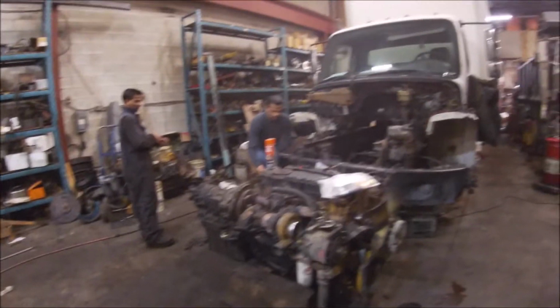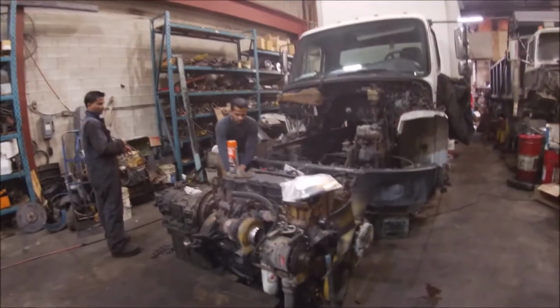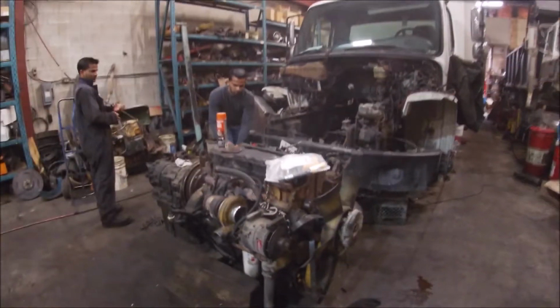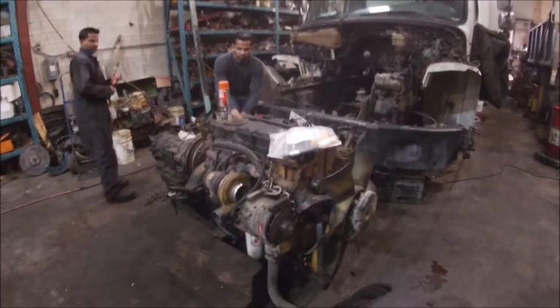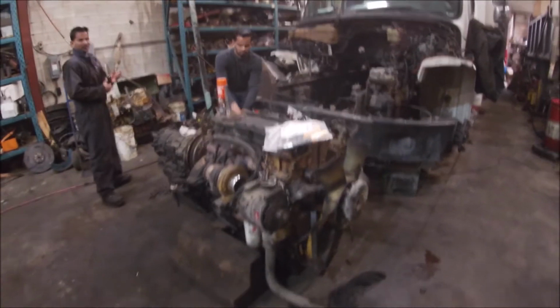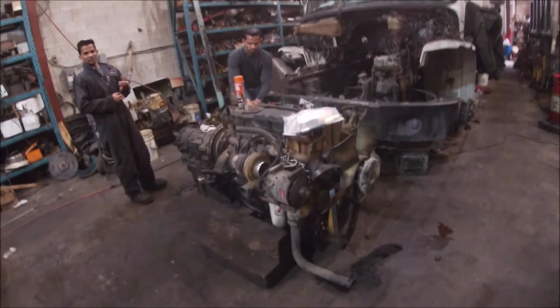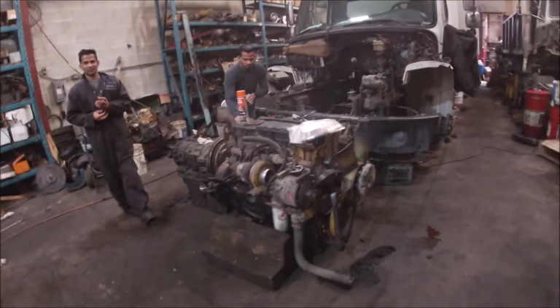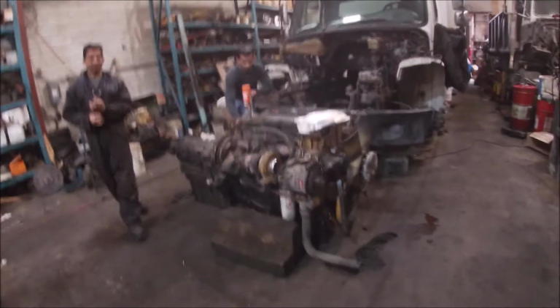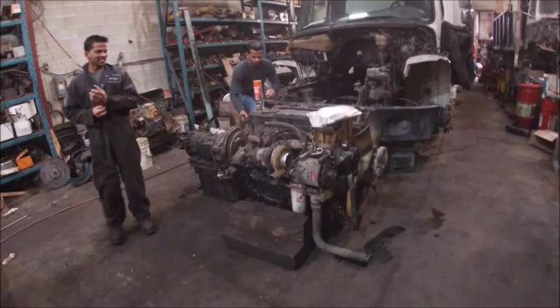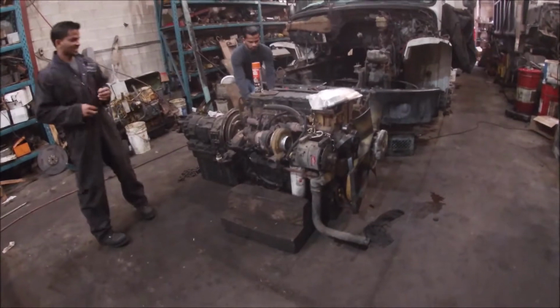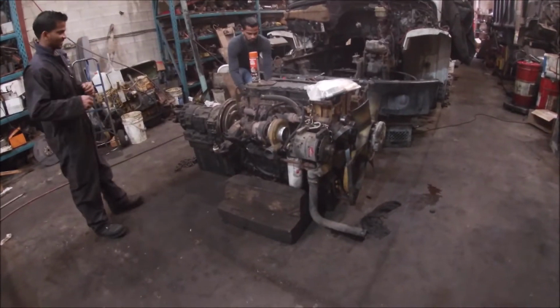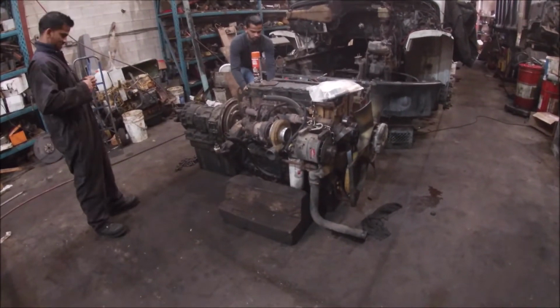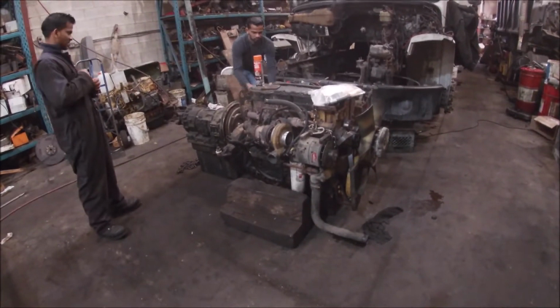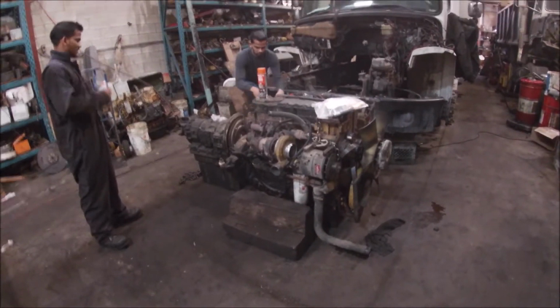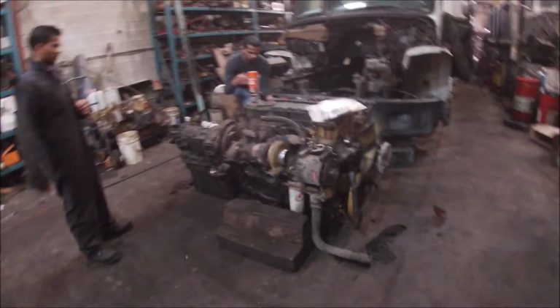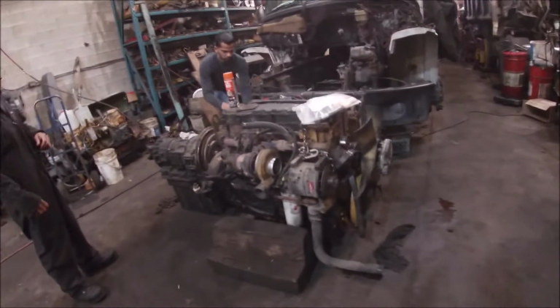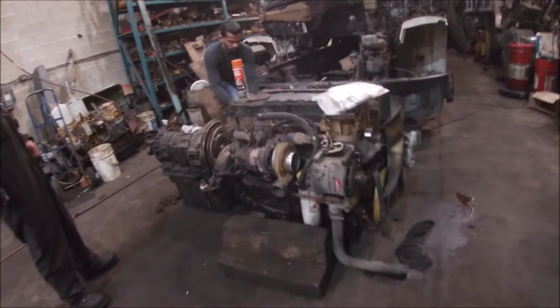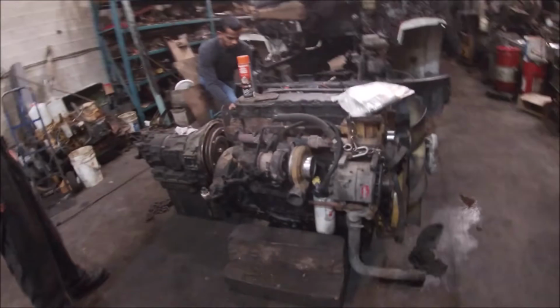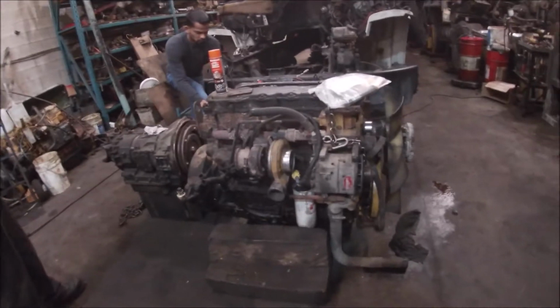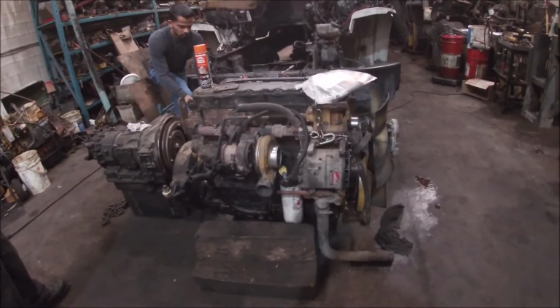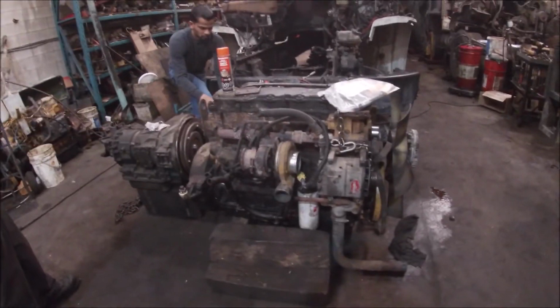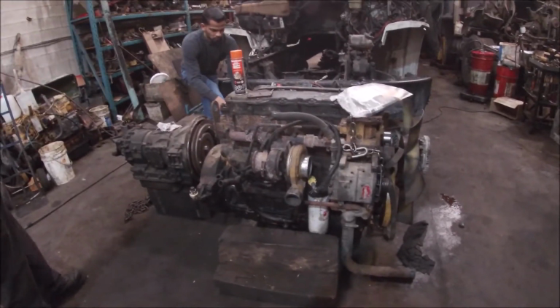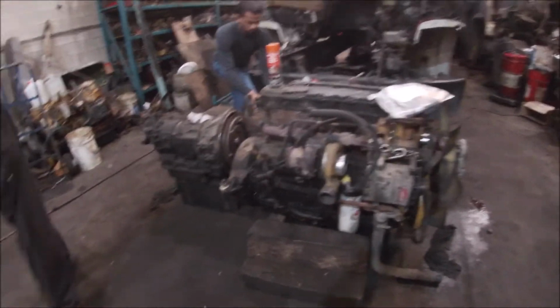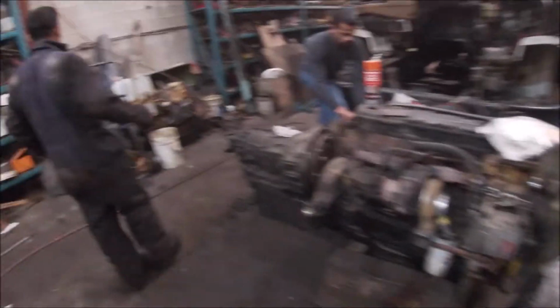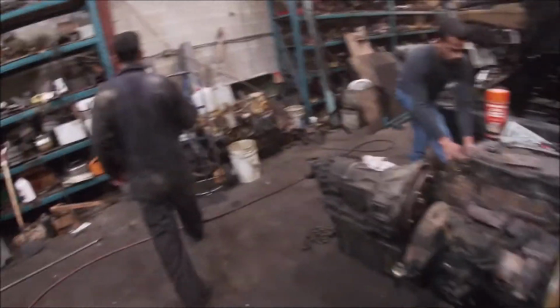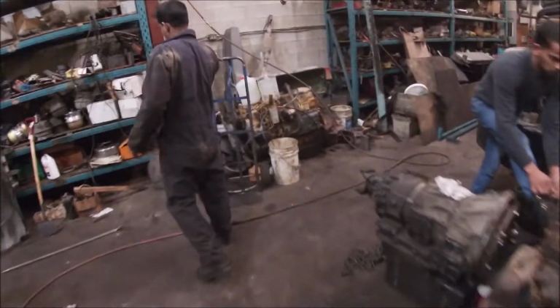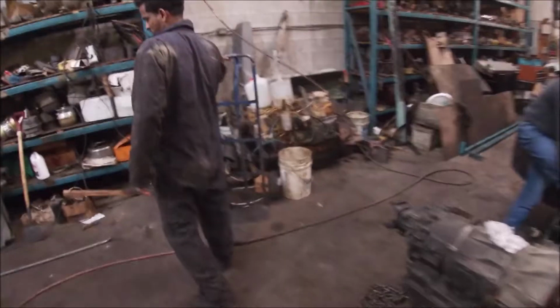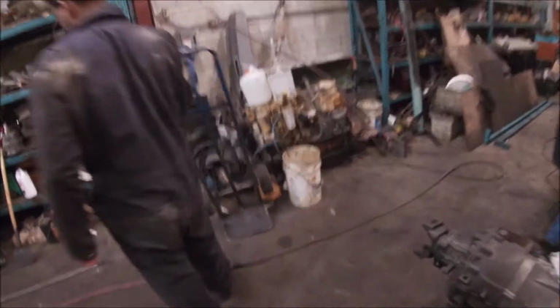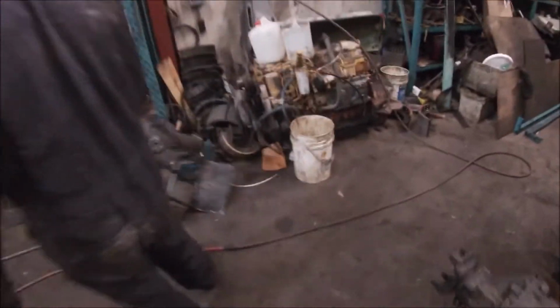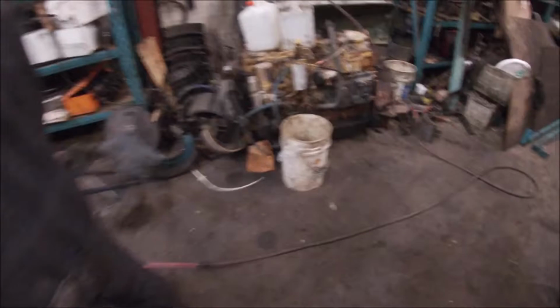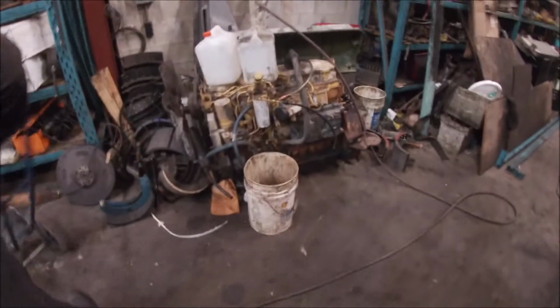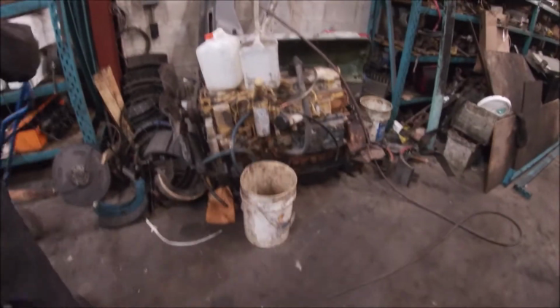Good morning, this is day two and we have the engine out. This was the old C7, and as I said before, we were swapping this out with the 3126.